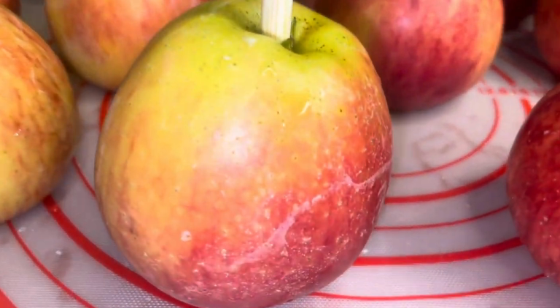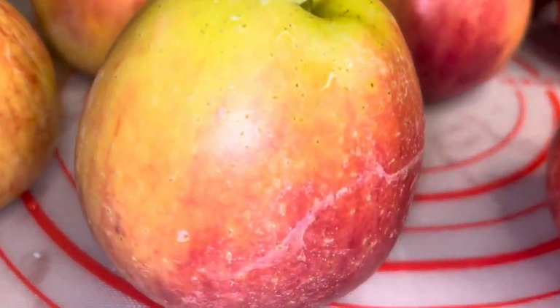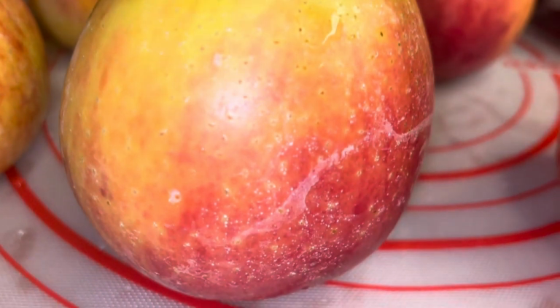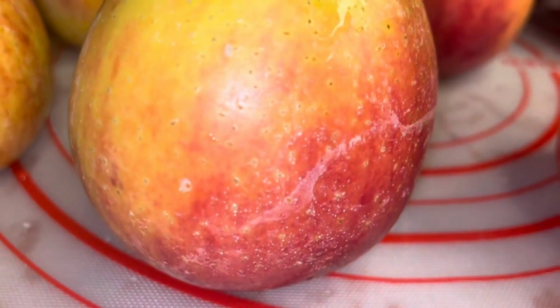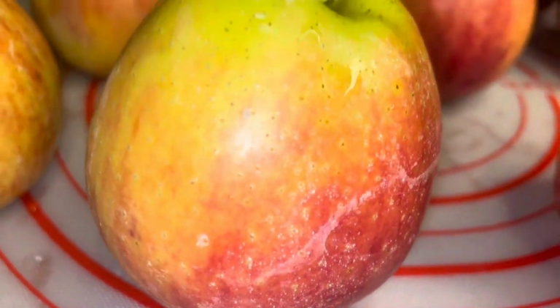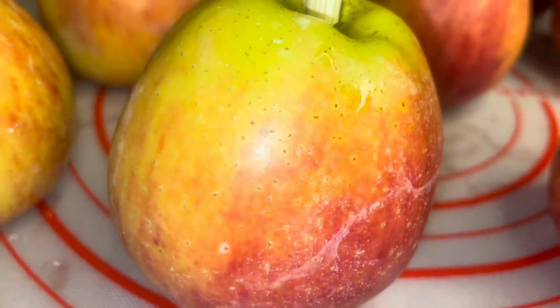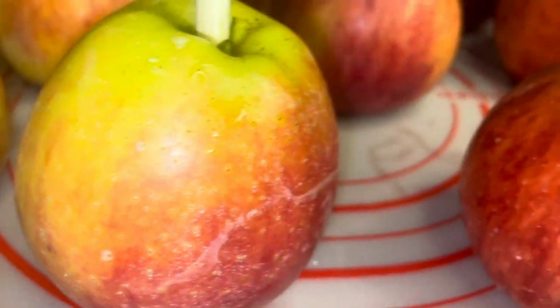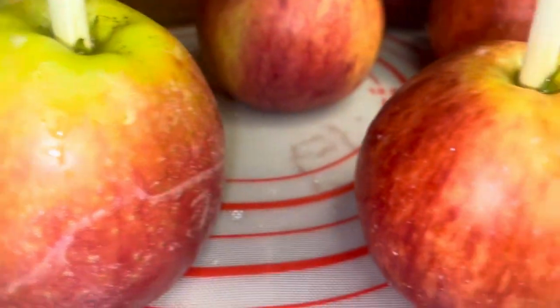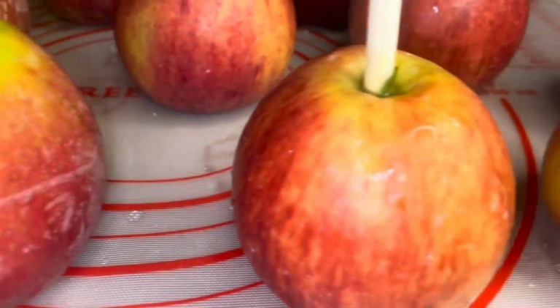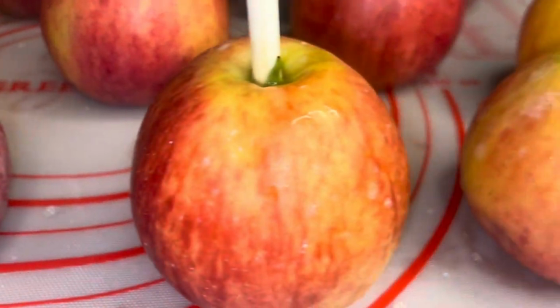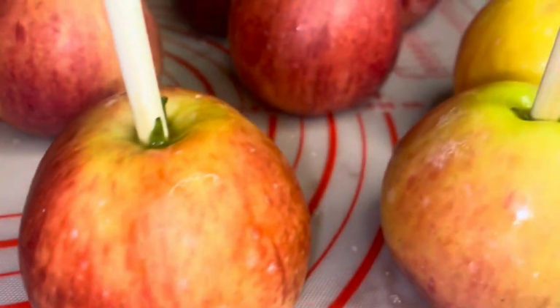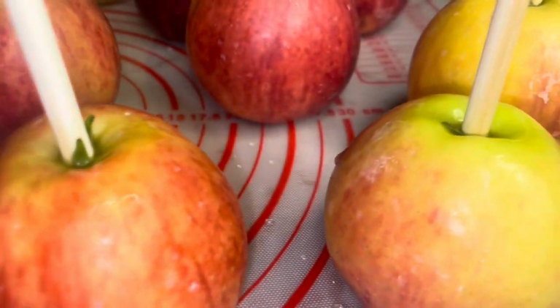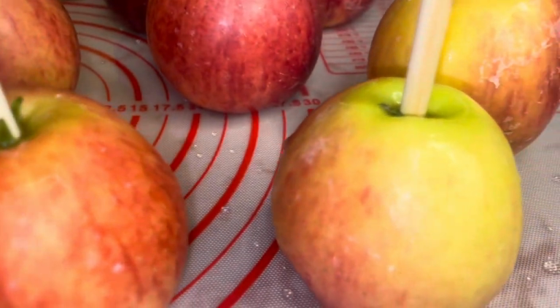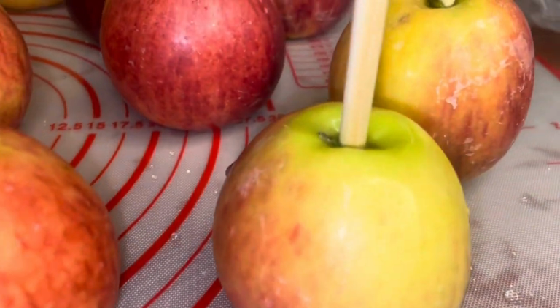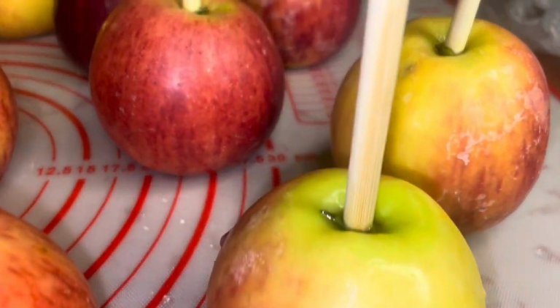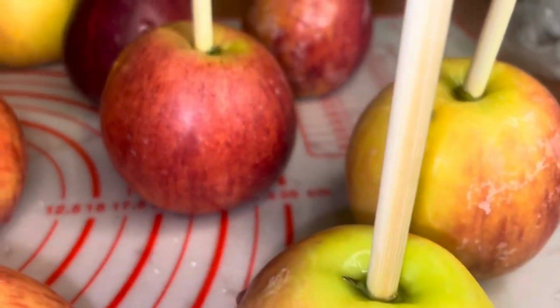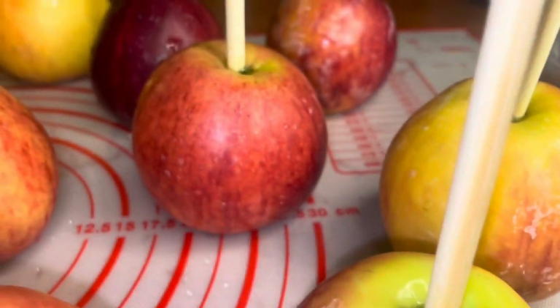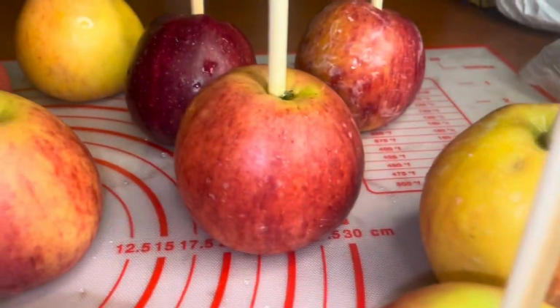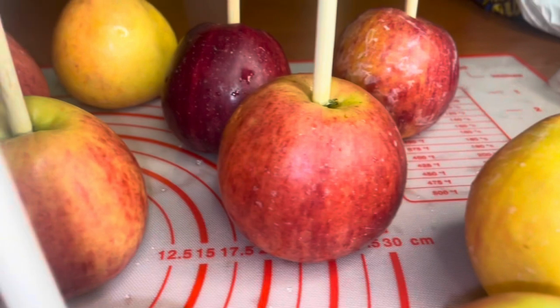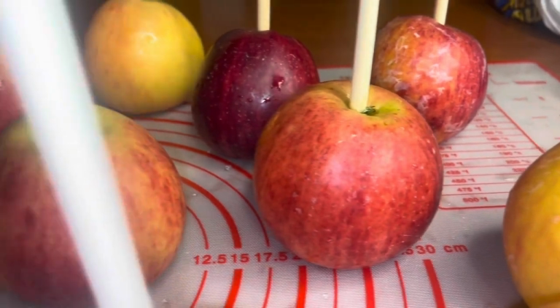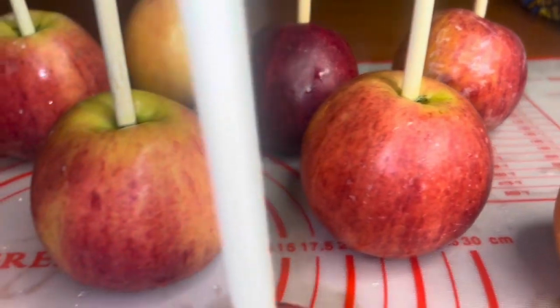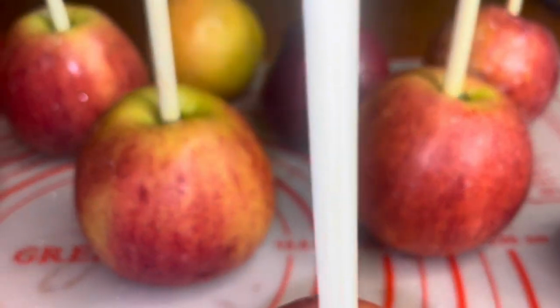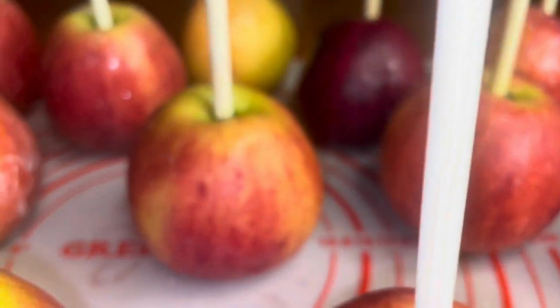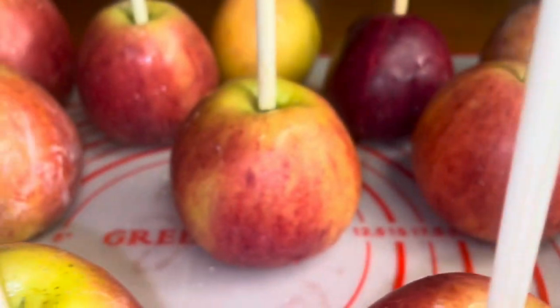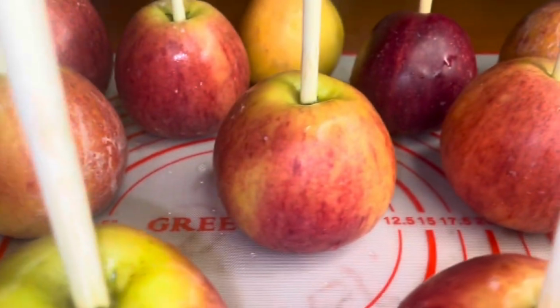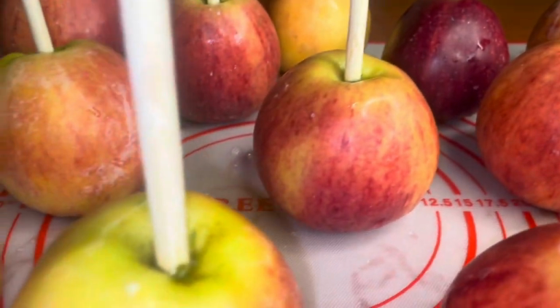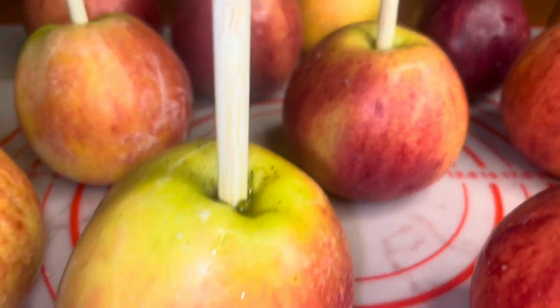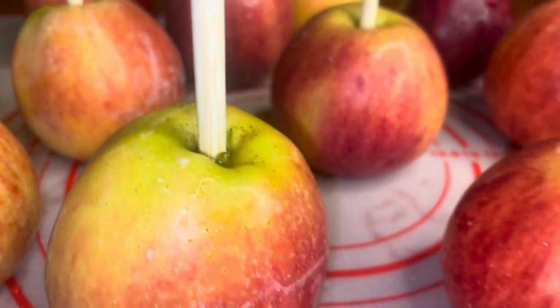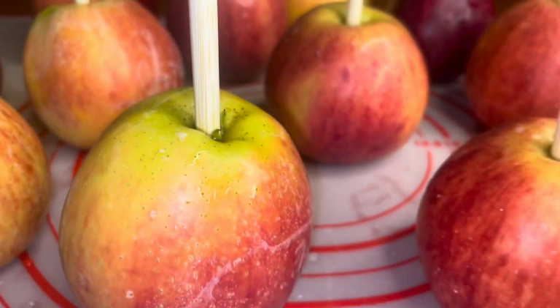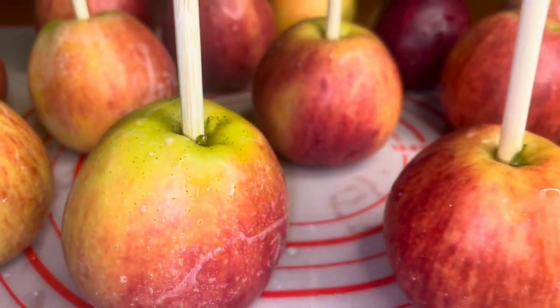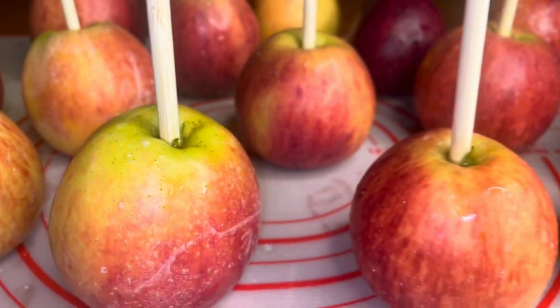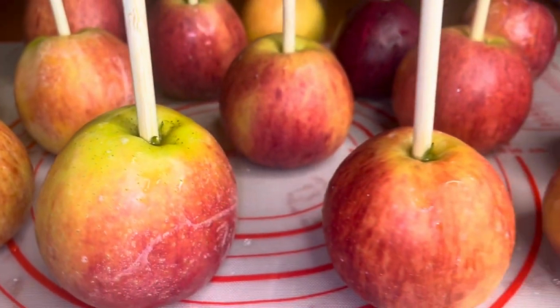As you can see, the apples look a little ashy — that is perfectly normal, that's exactly what you want. I'm going to let these apples sit for a full 24 hours and then we will be right back.